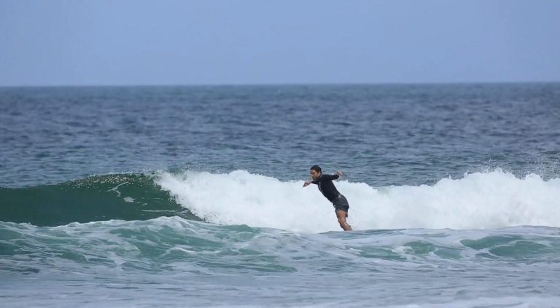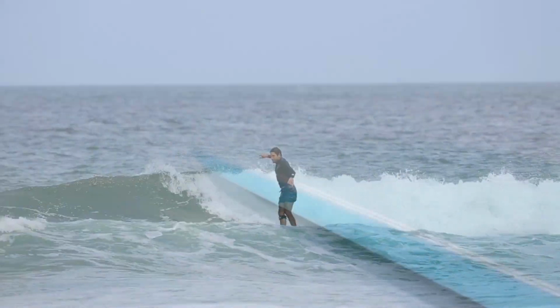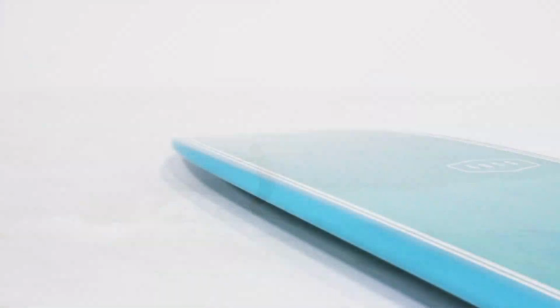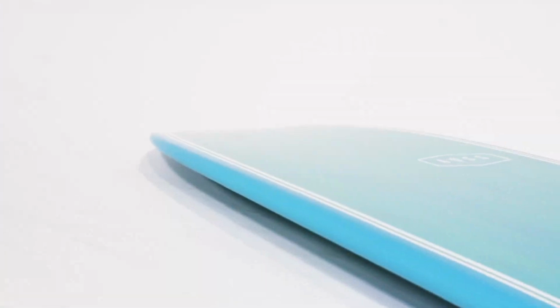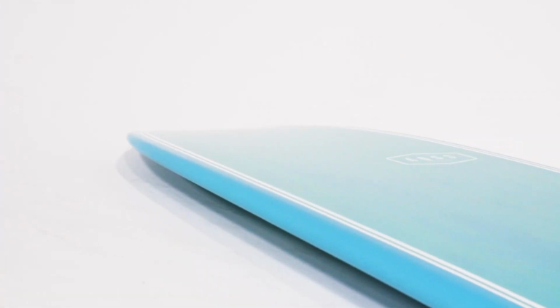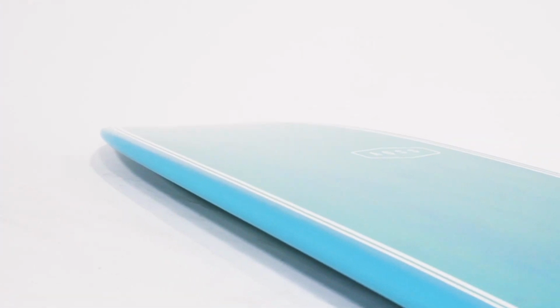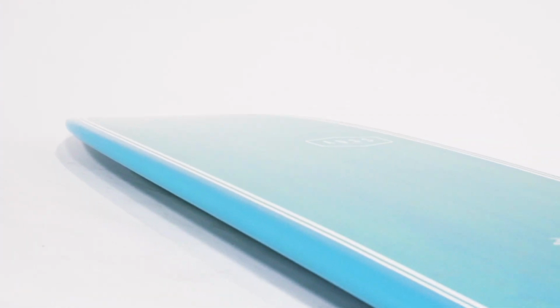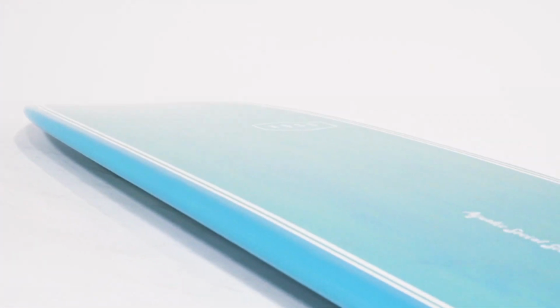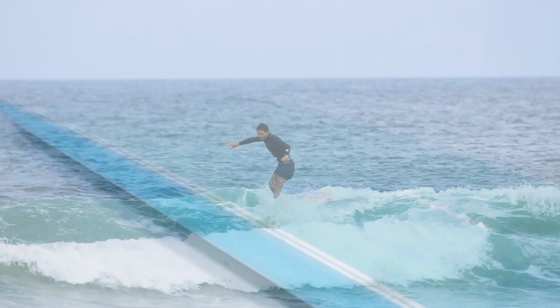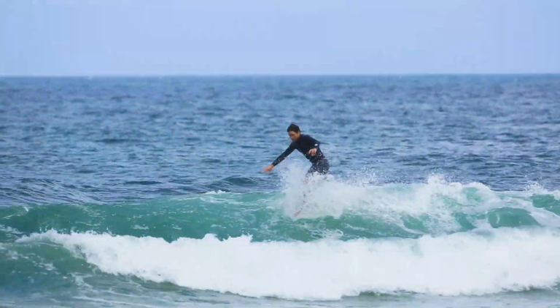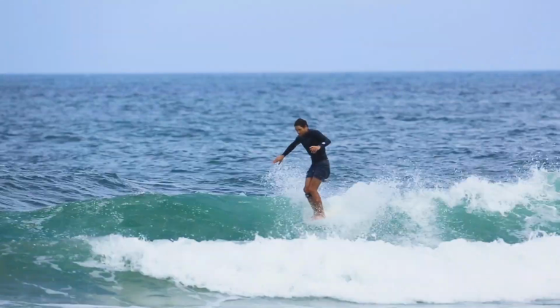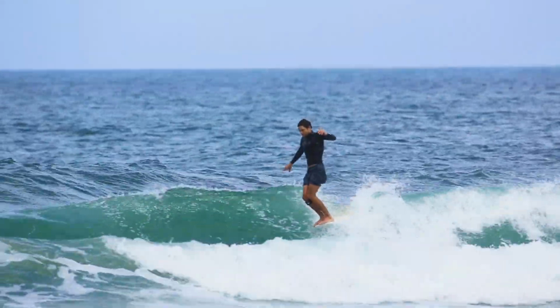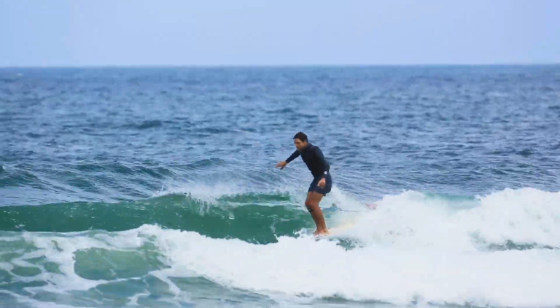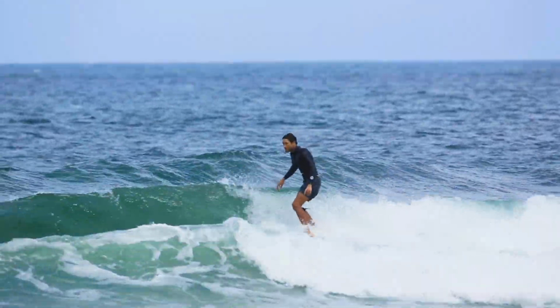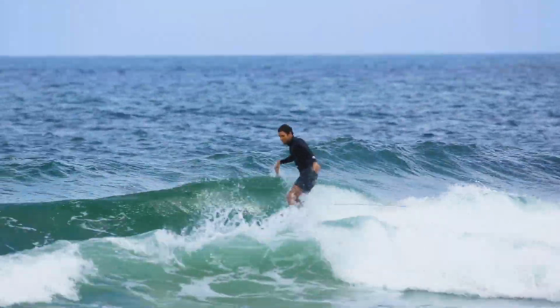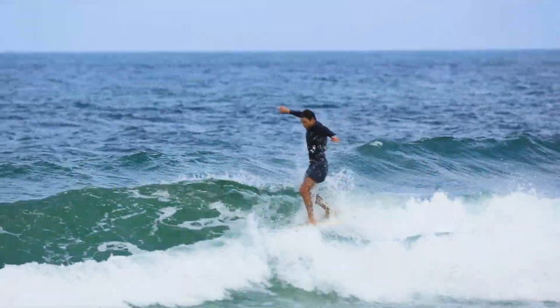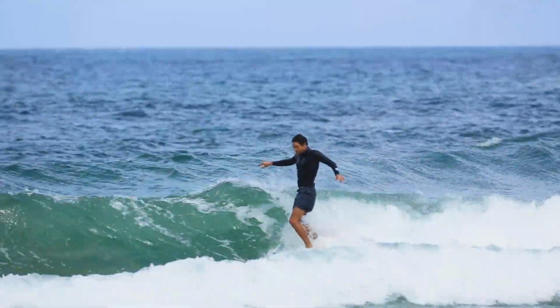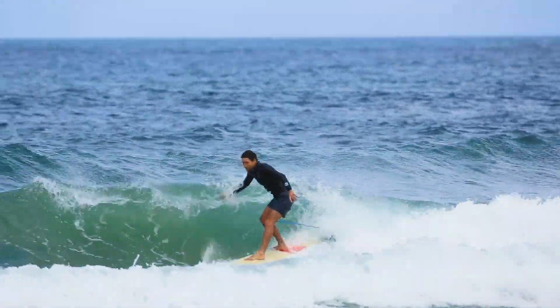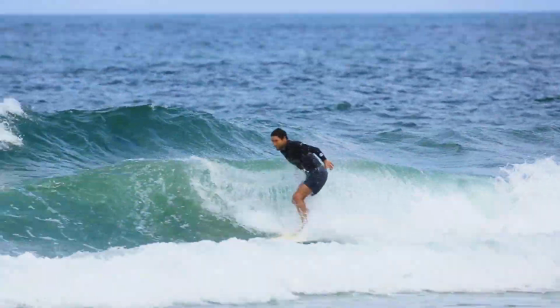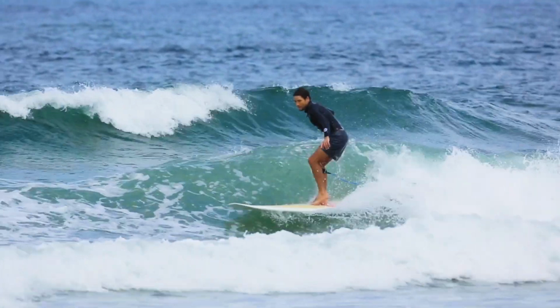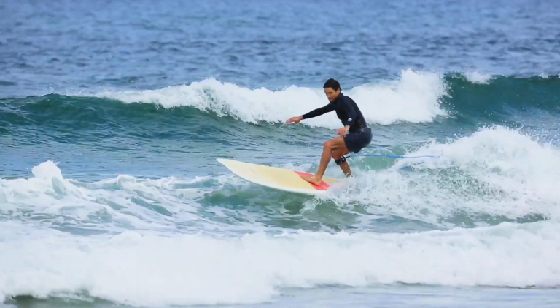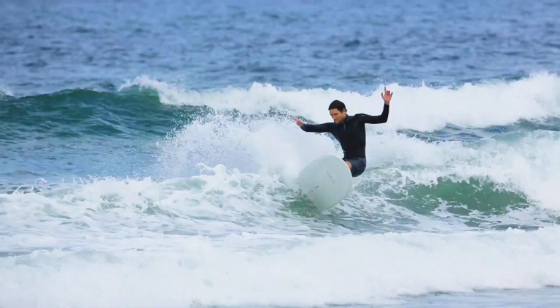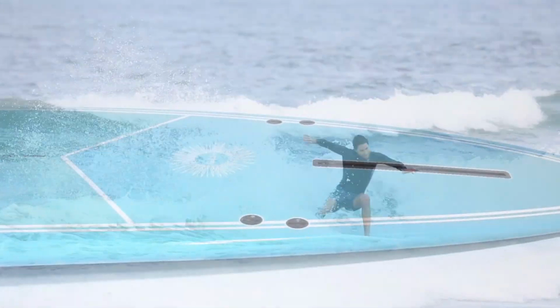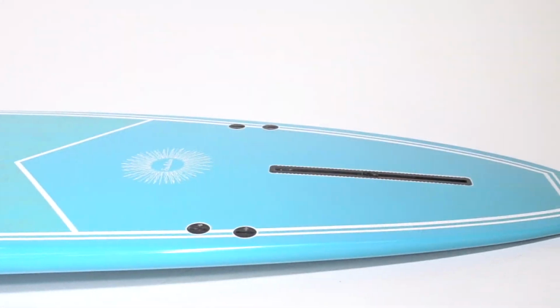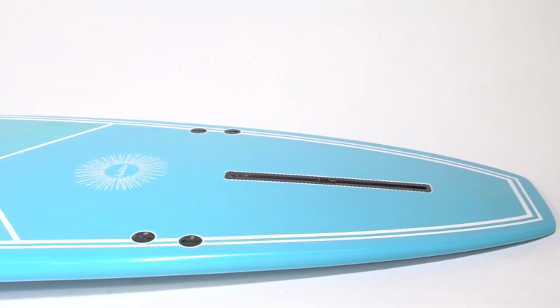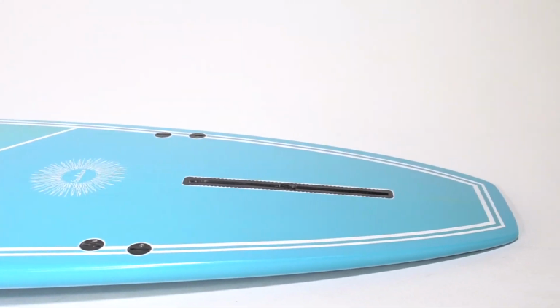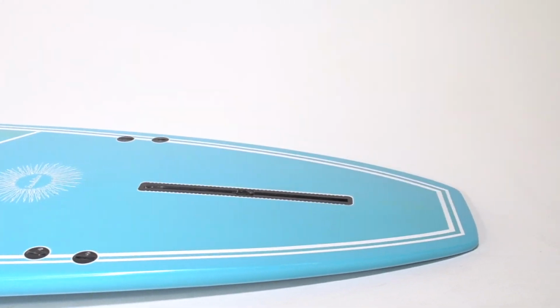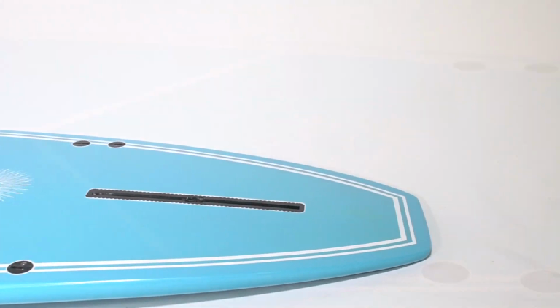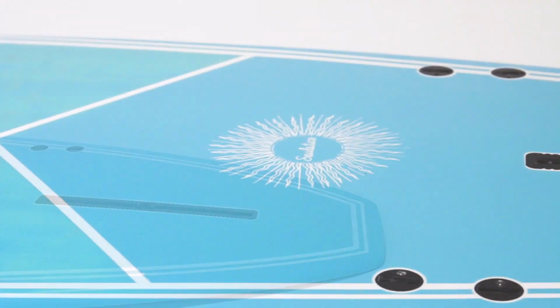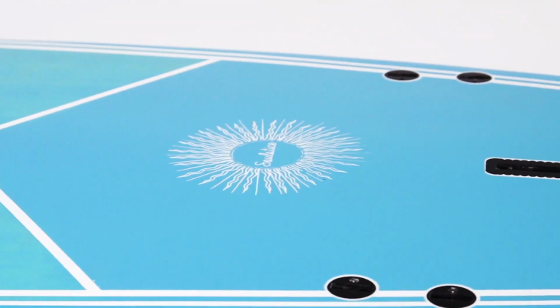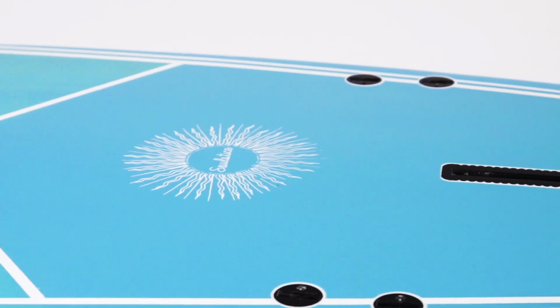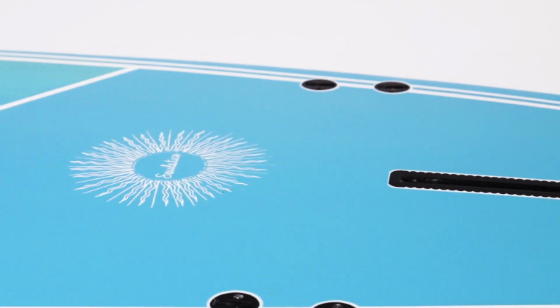The underside features a single concave running from the nose through to the midpoint, creating lift and stability while nose riding, along with a drawn-out double concave through to the tail which assists with speed and flow through turns.